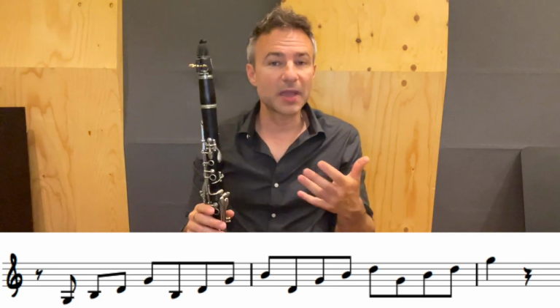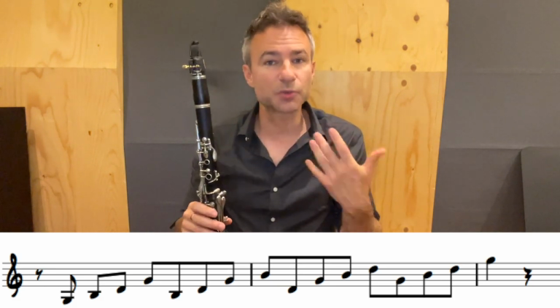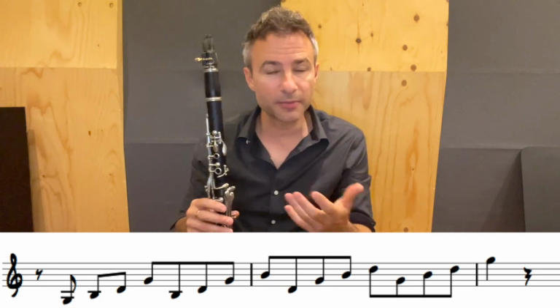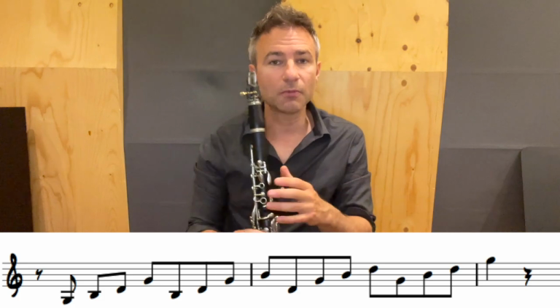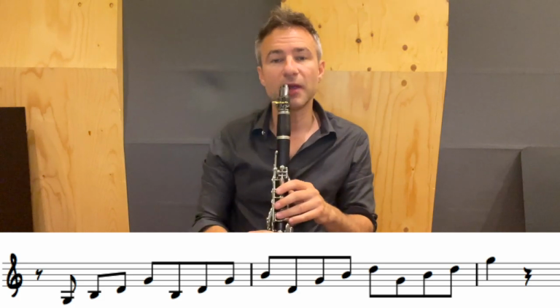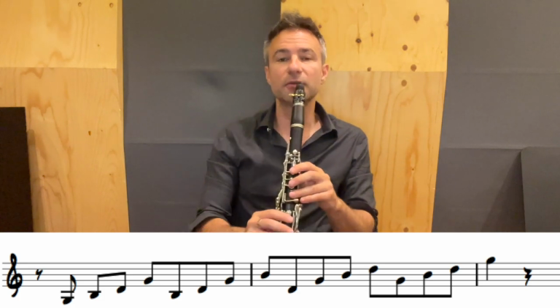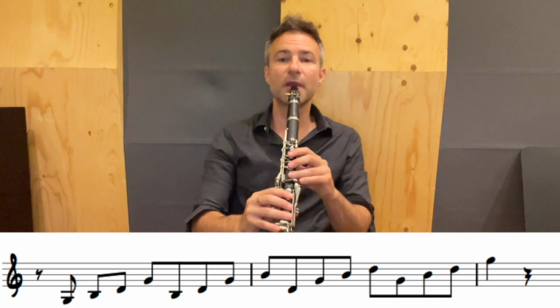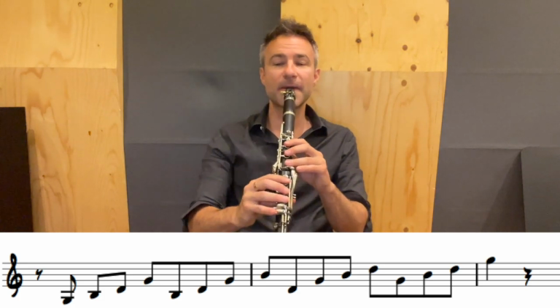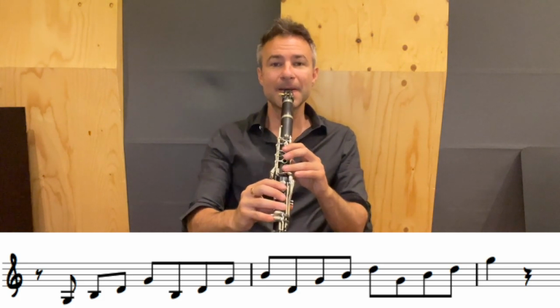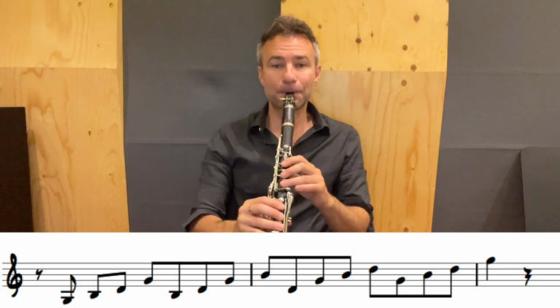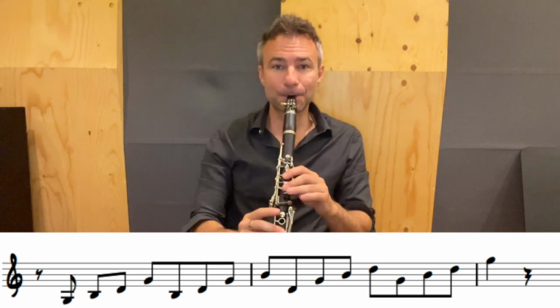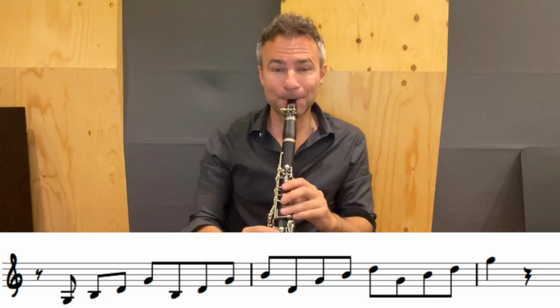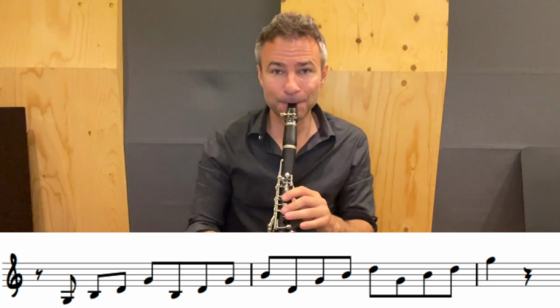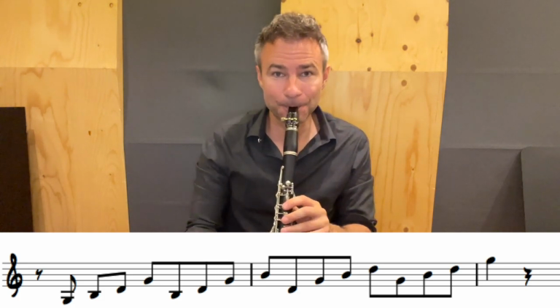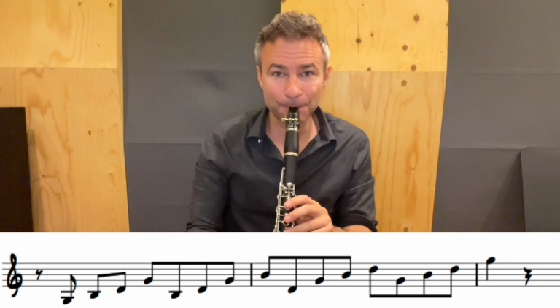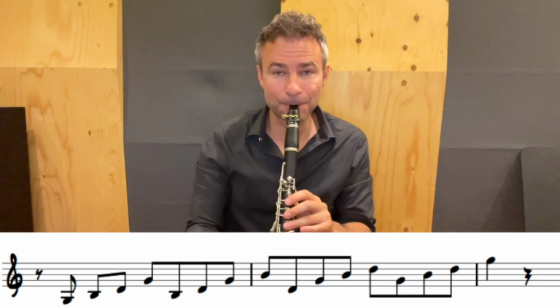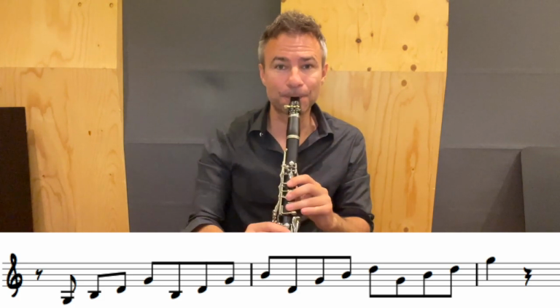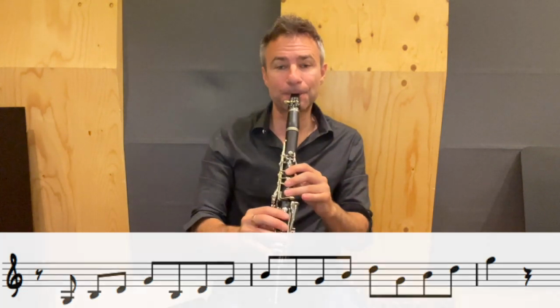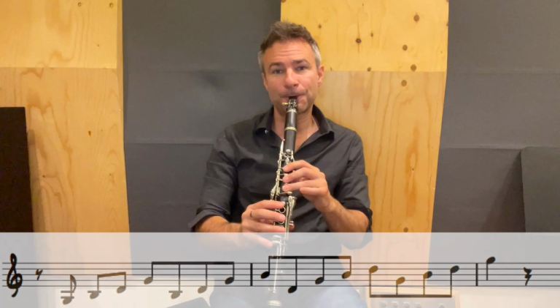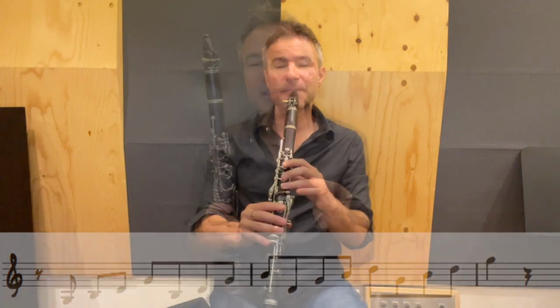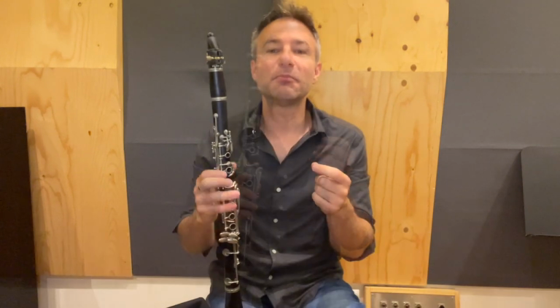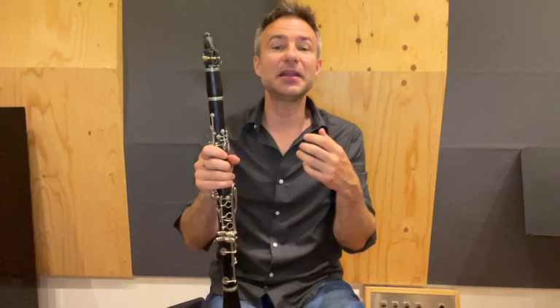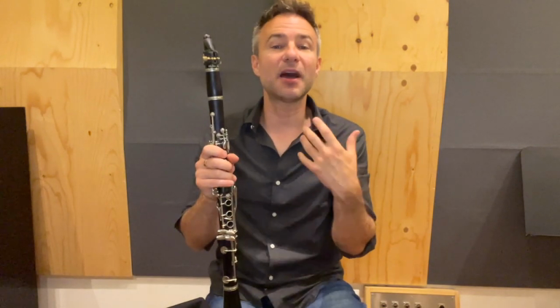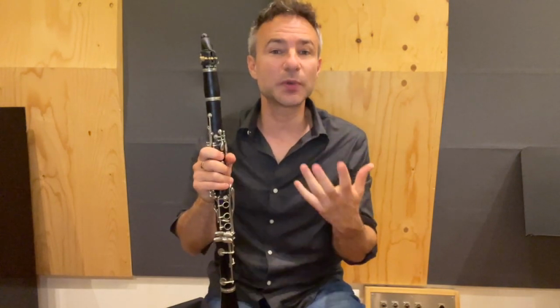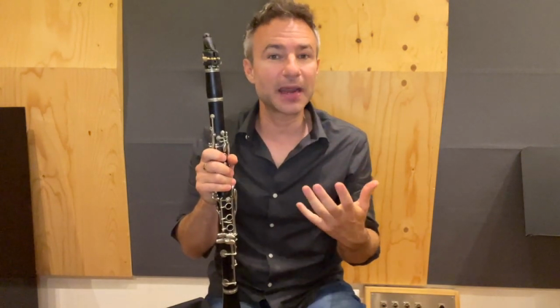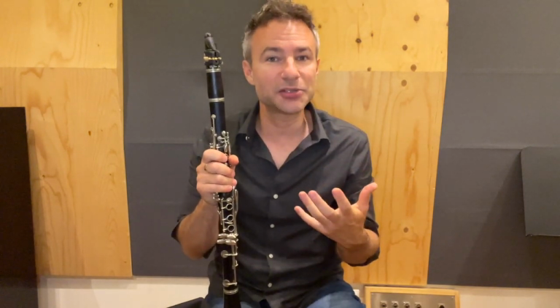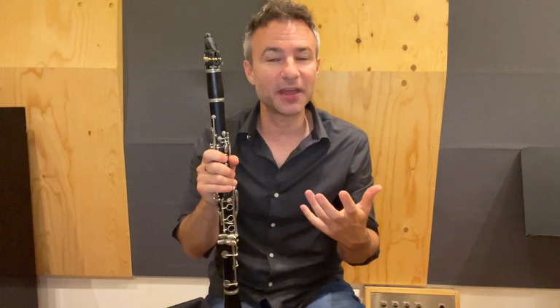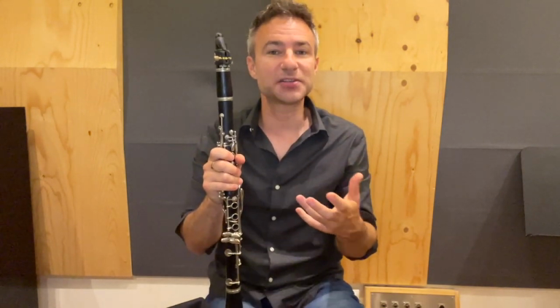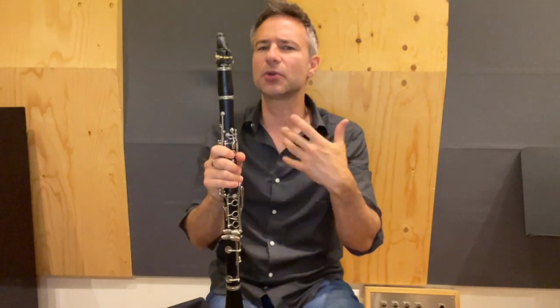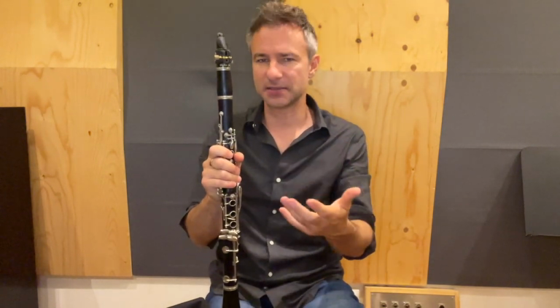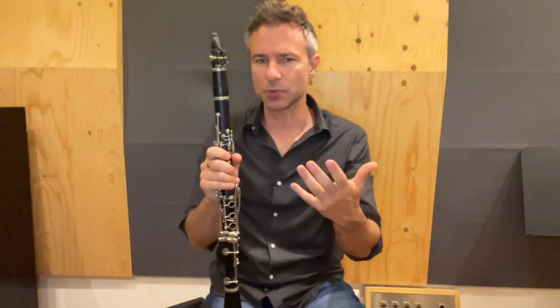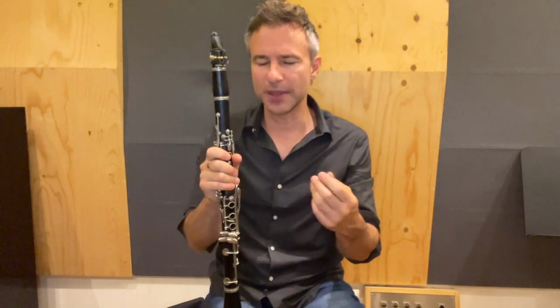We add a swing rhythm to it. Benny loved swinging that arpeggio in that fashion. It's a great exercise — work on that.